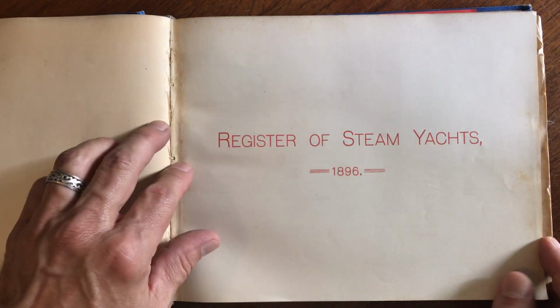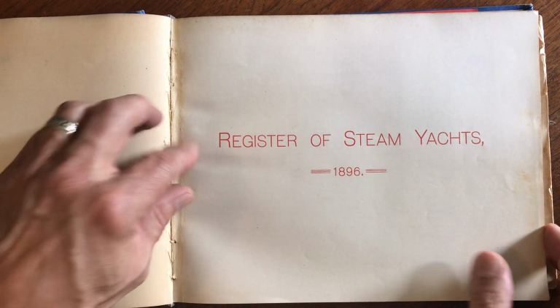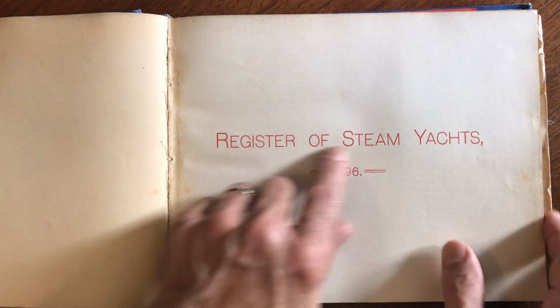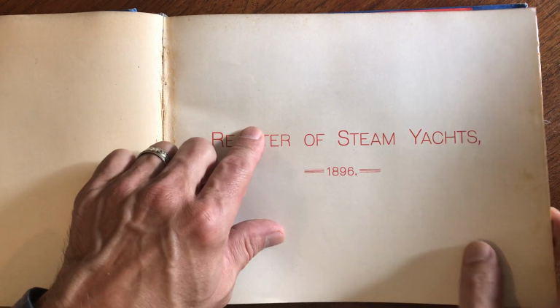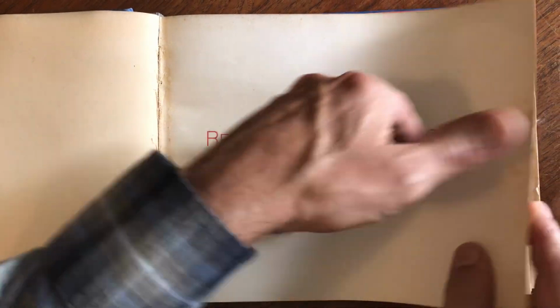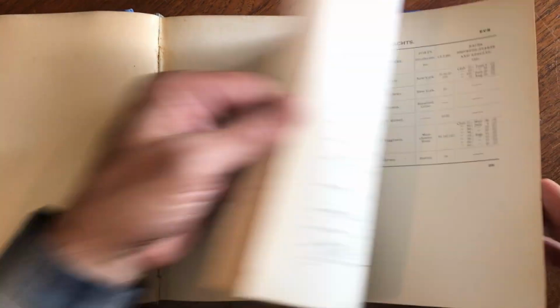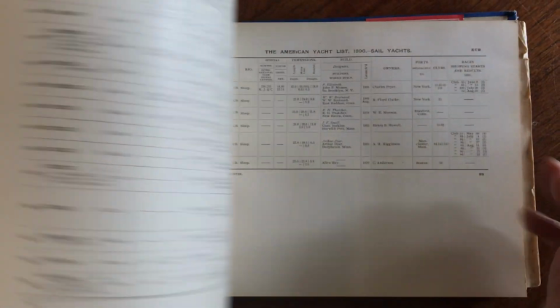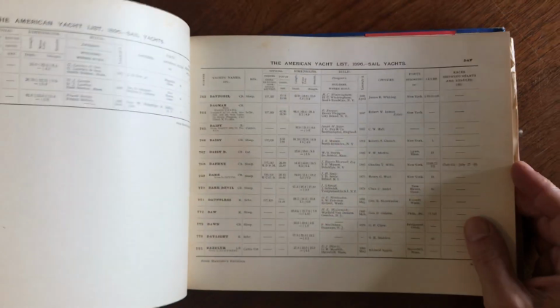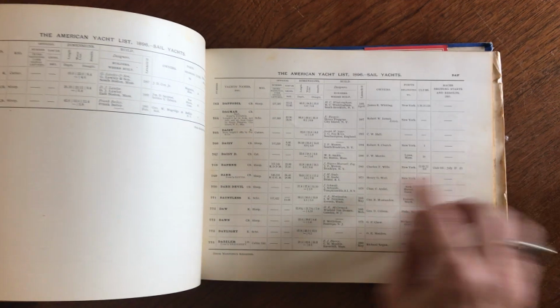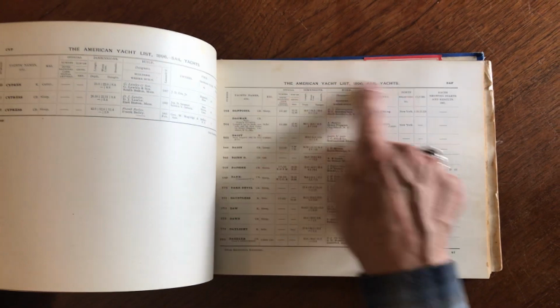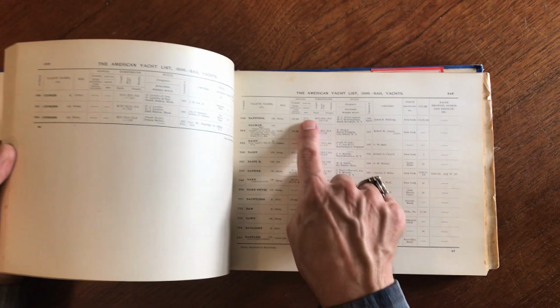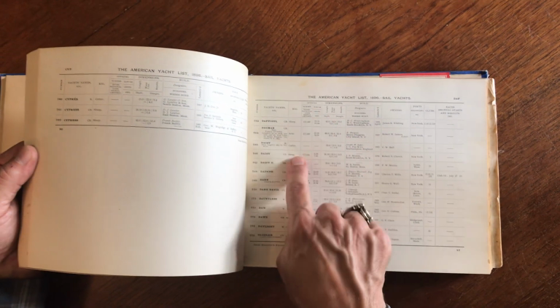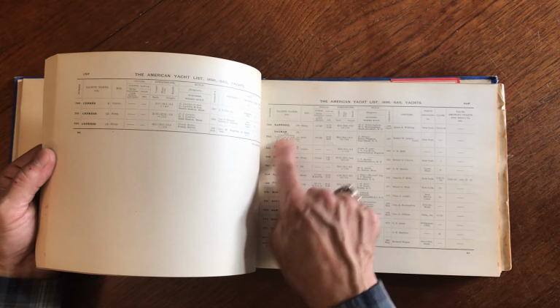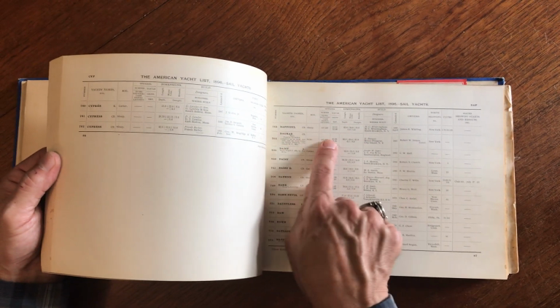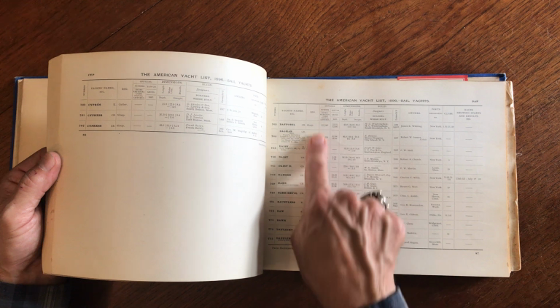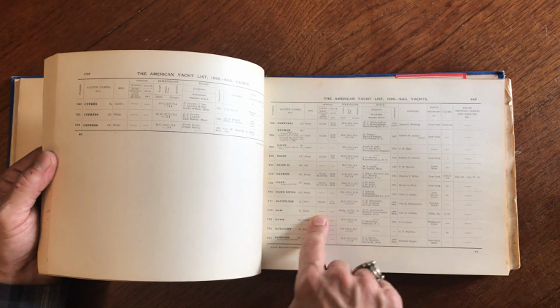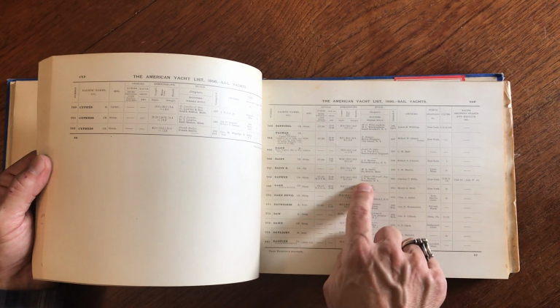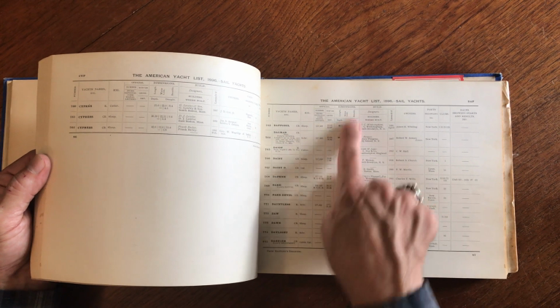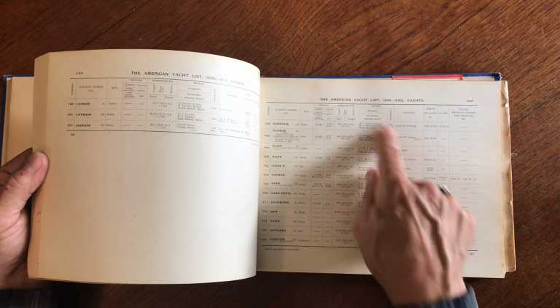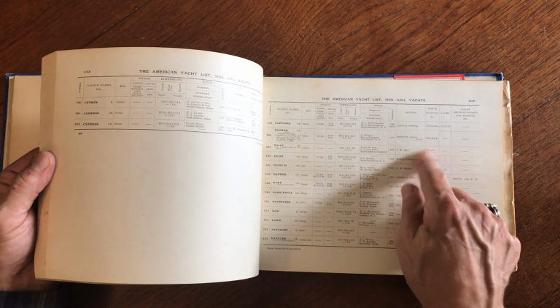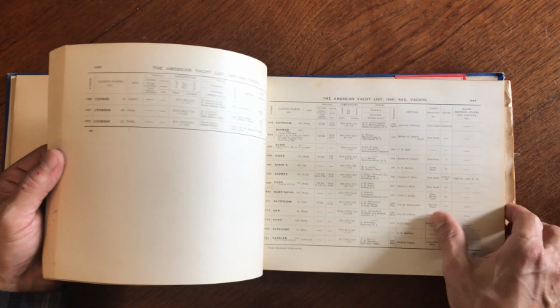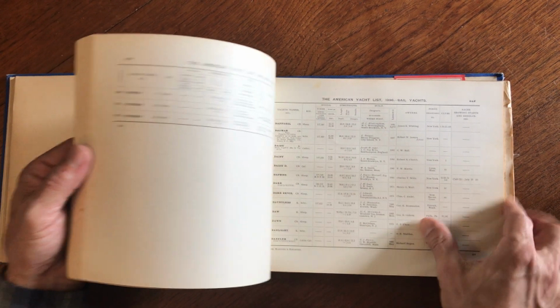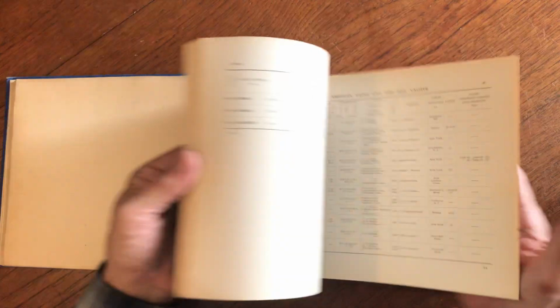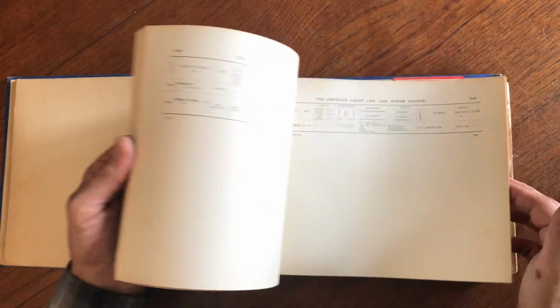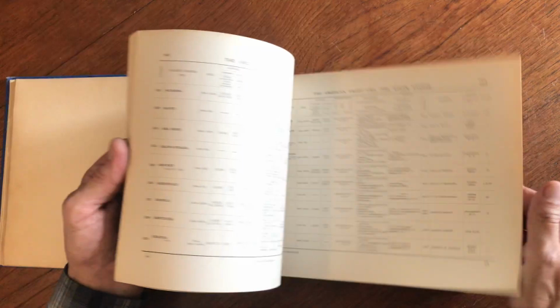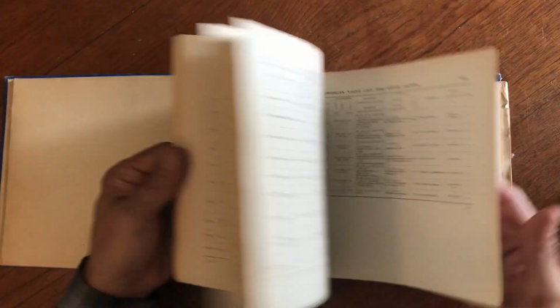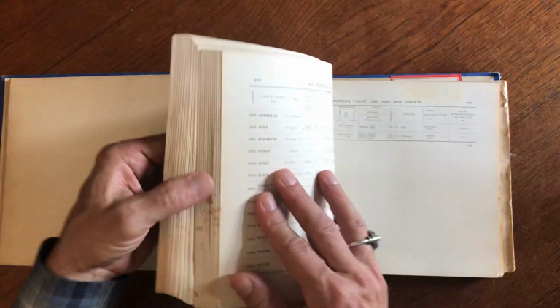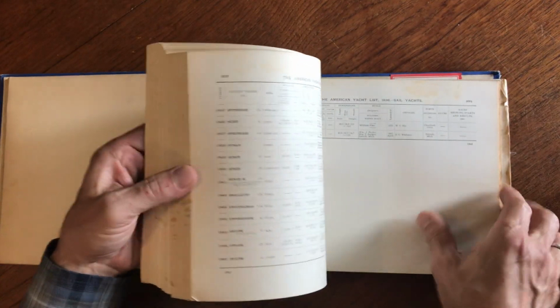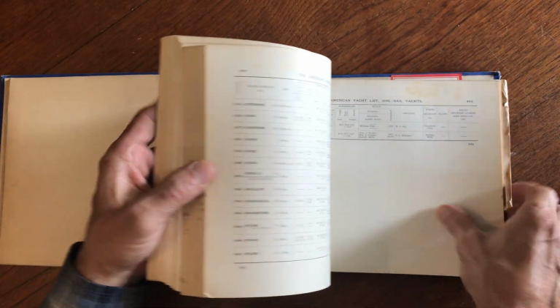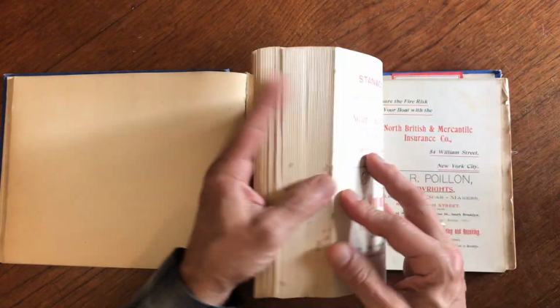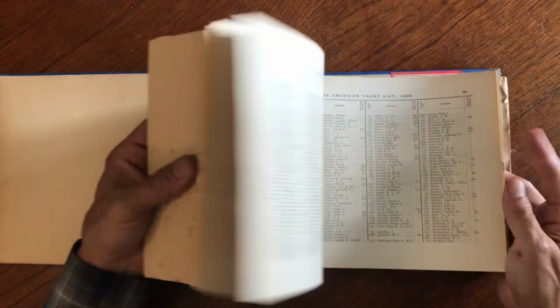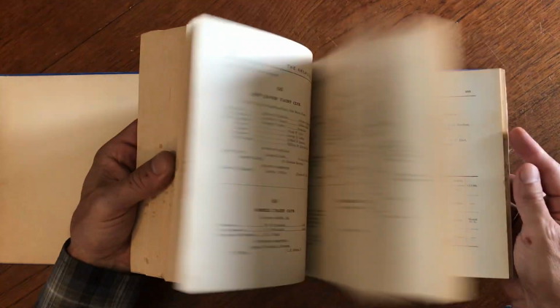The register of steam yachts gives you the name of each vessel, what type it is, the dimensions, the builder, the owner, the ports, and the races it has been in. So you get this long detailed list with all kinds of information.